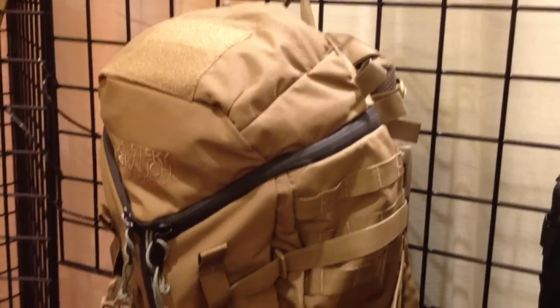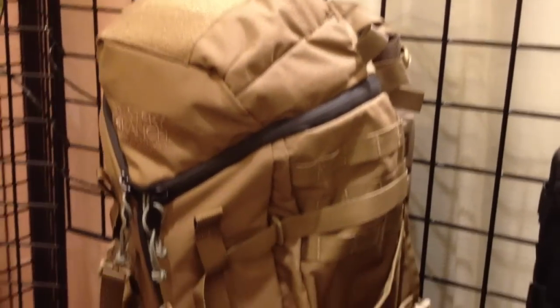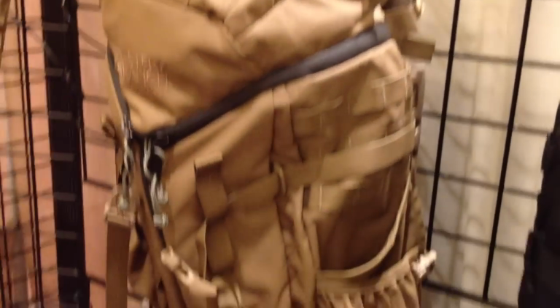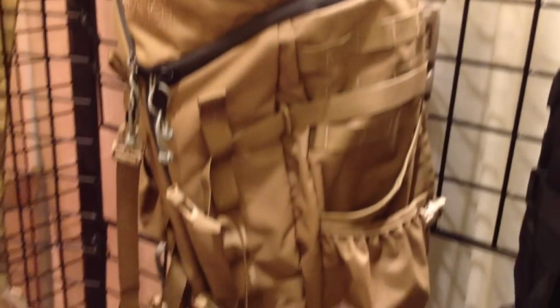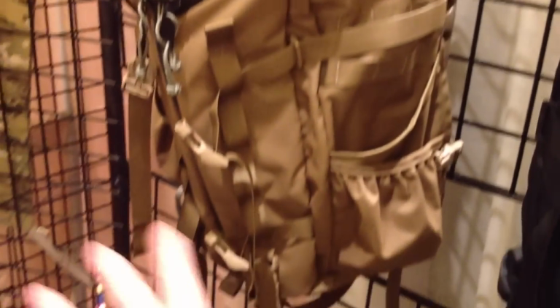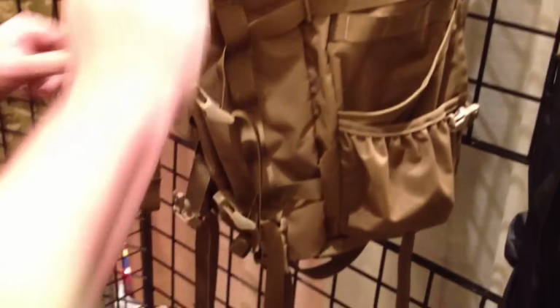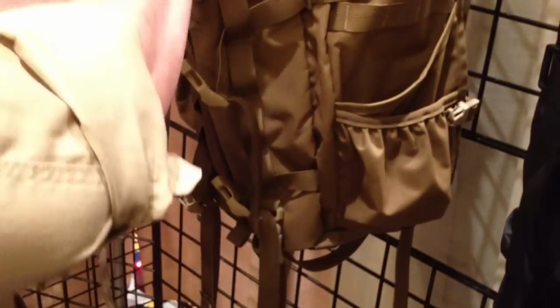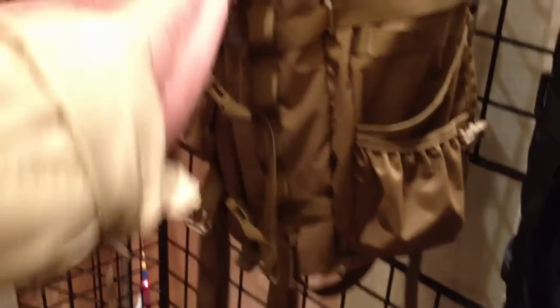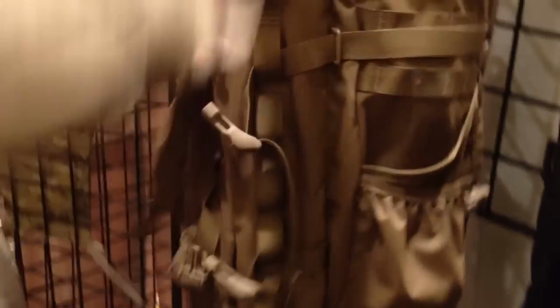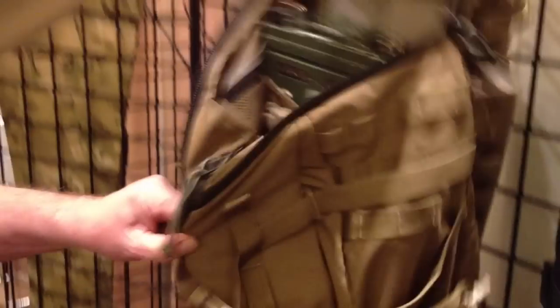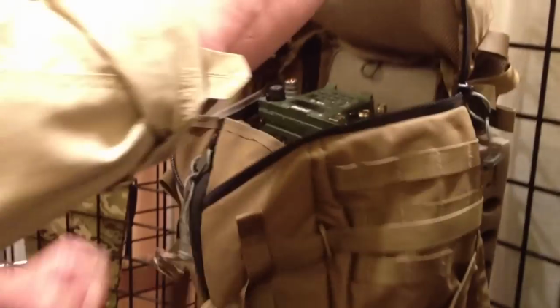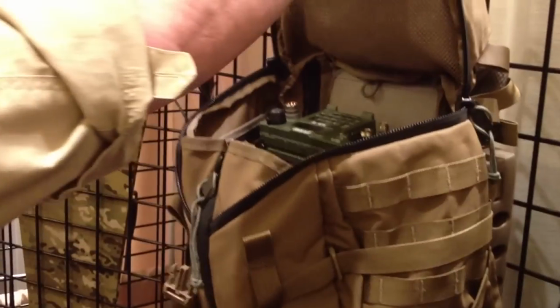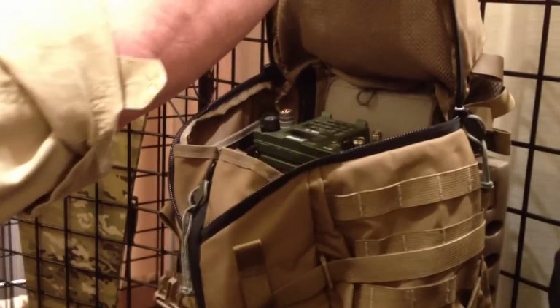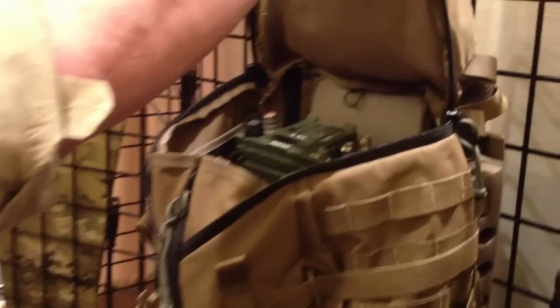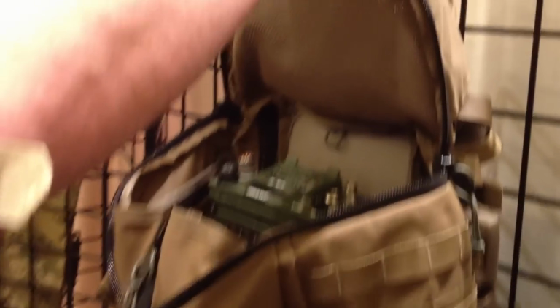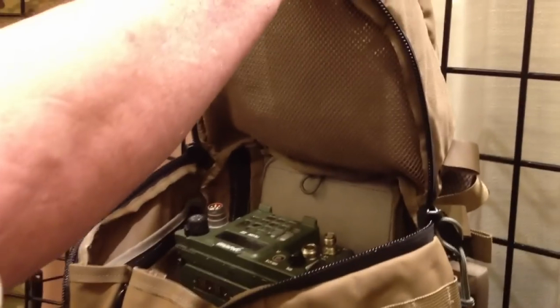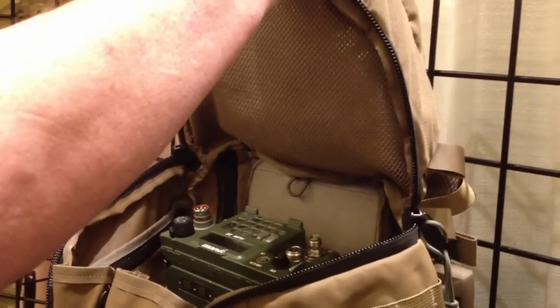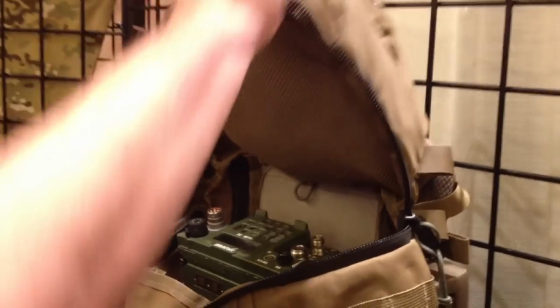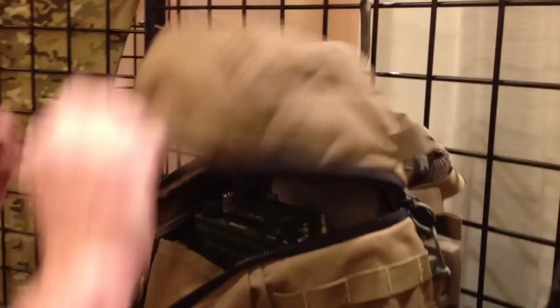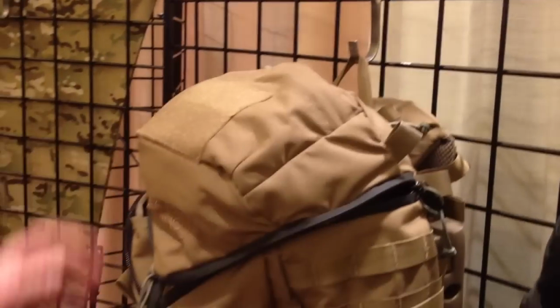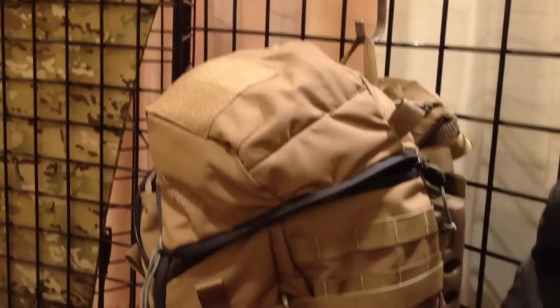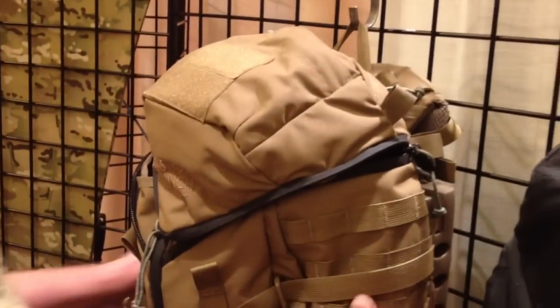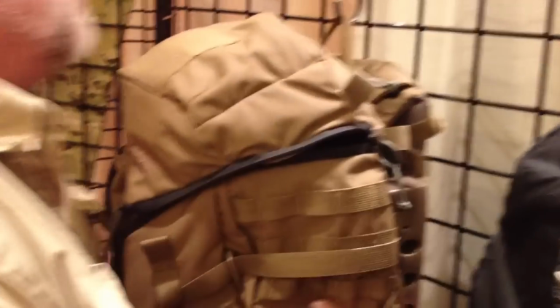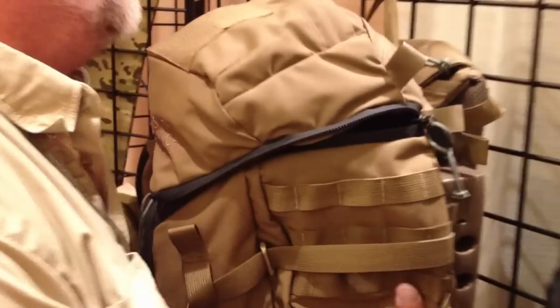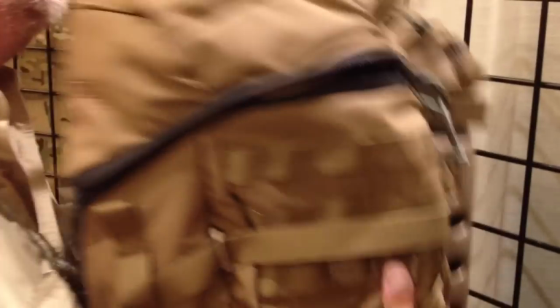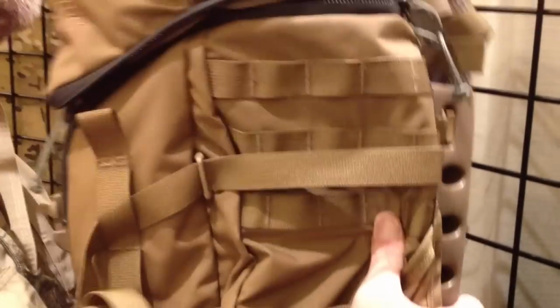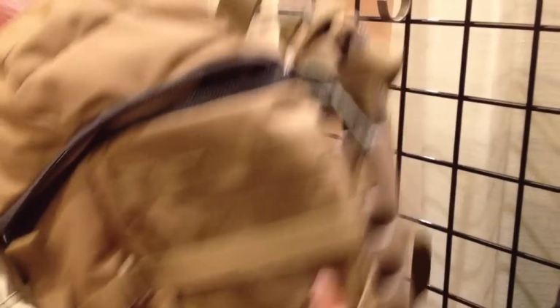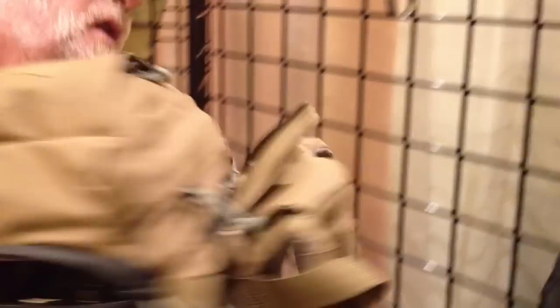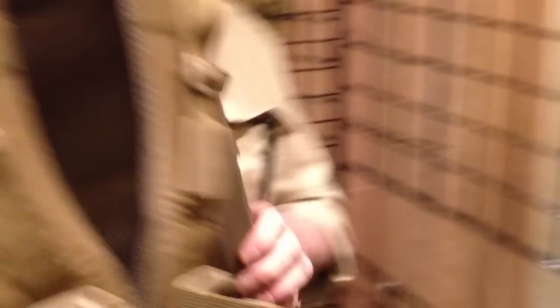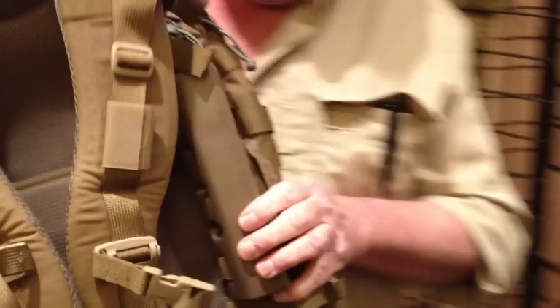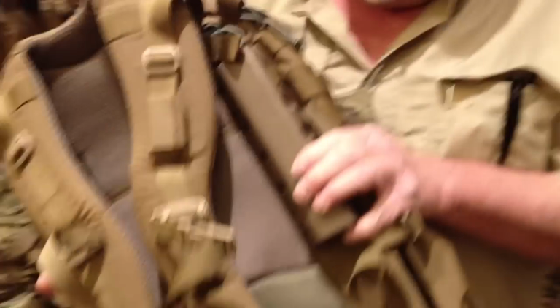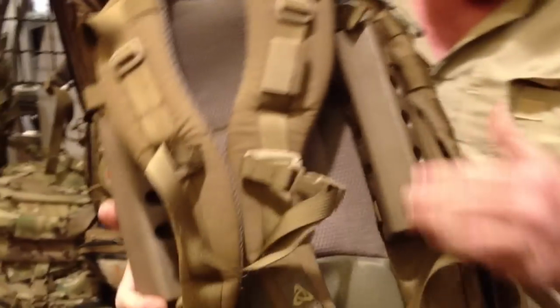These are built to allow us to get rapidly into the pack. They're also built to play well with body armor.